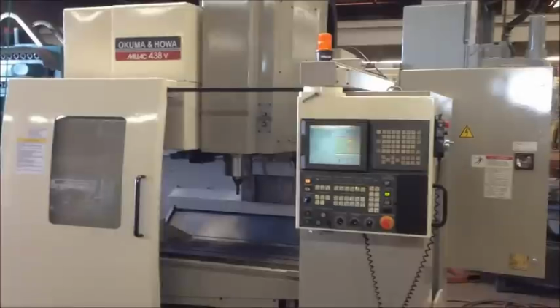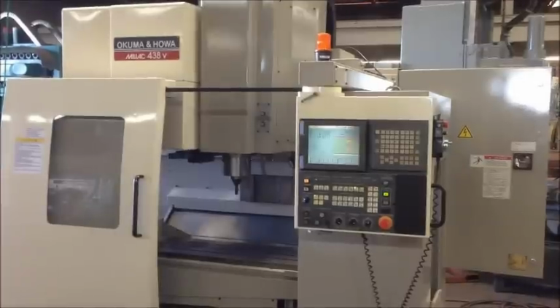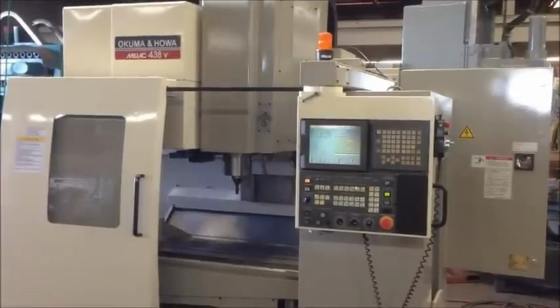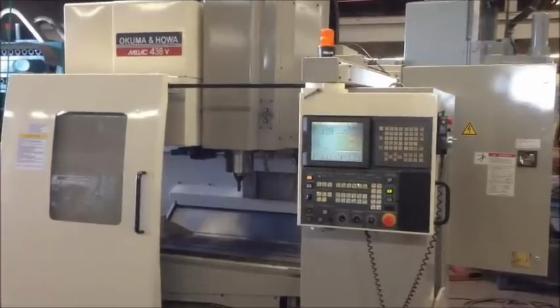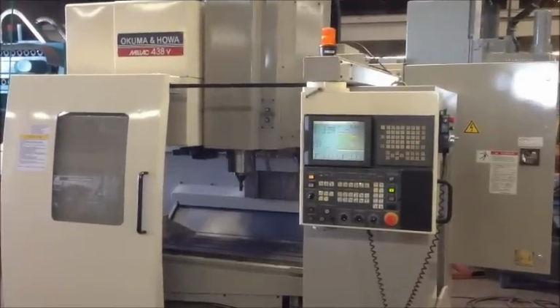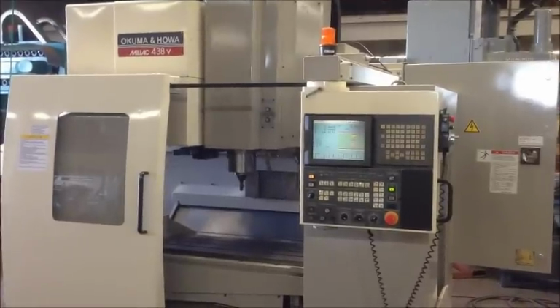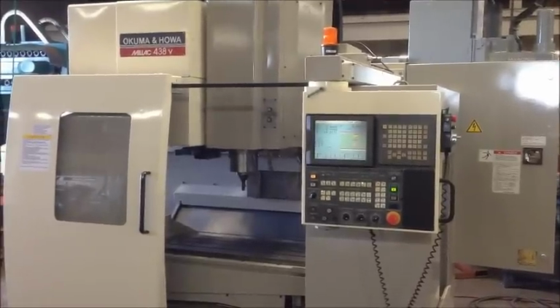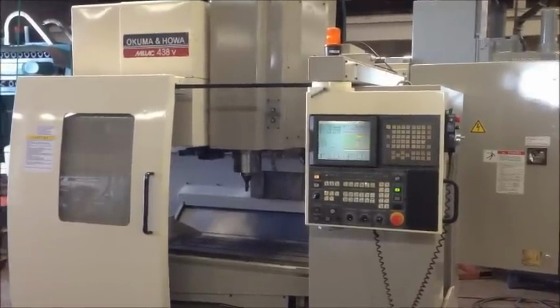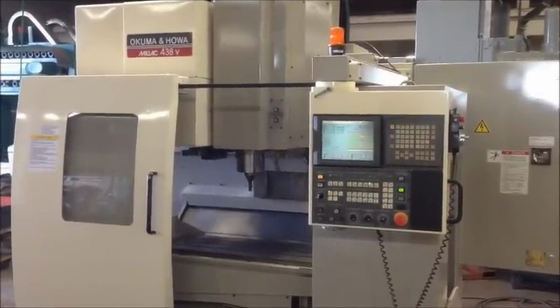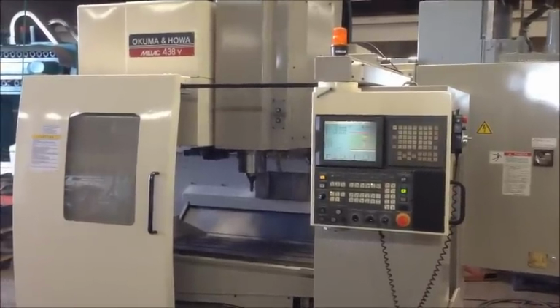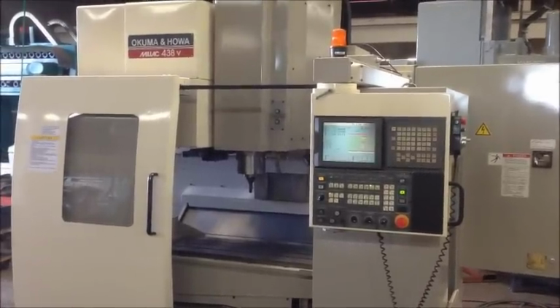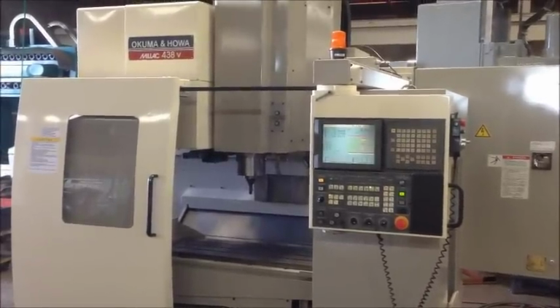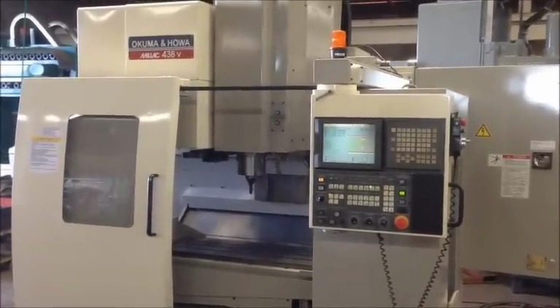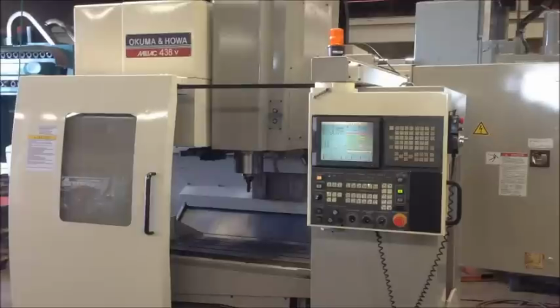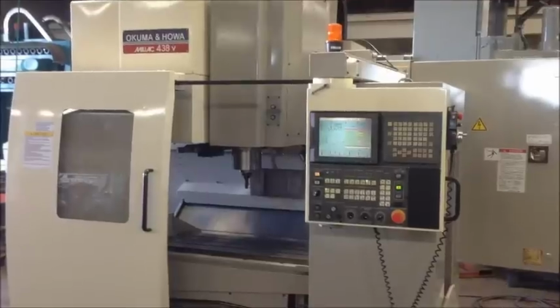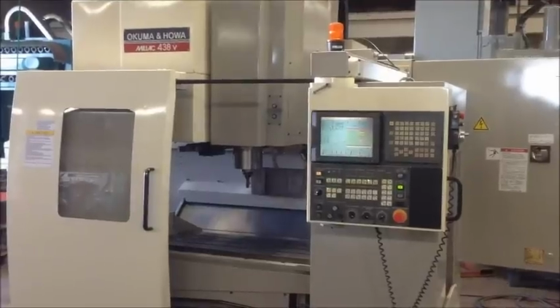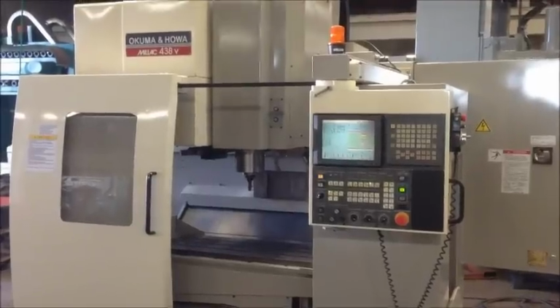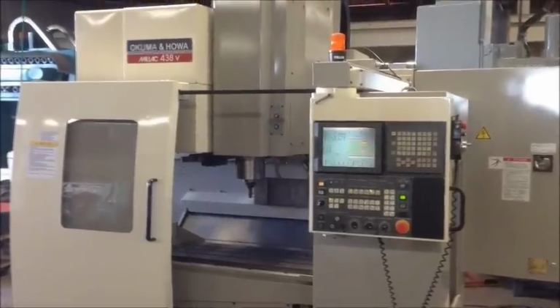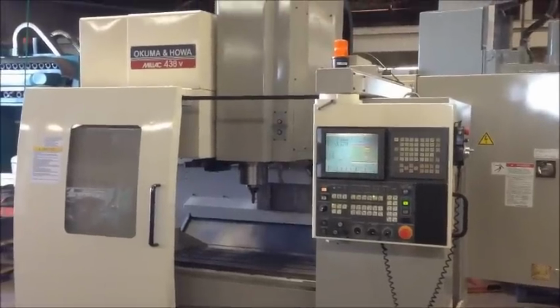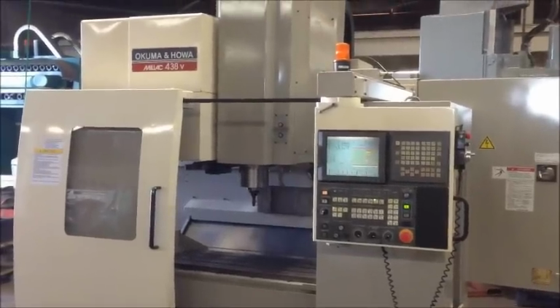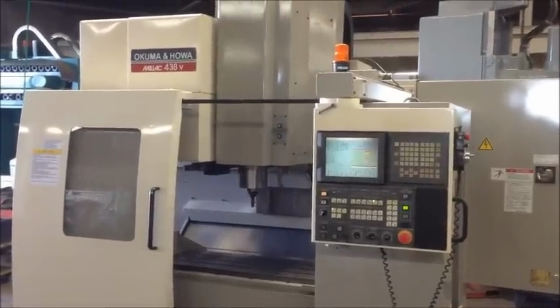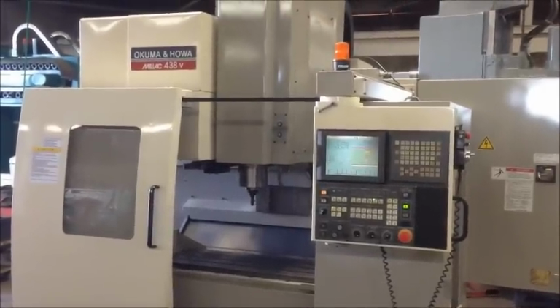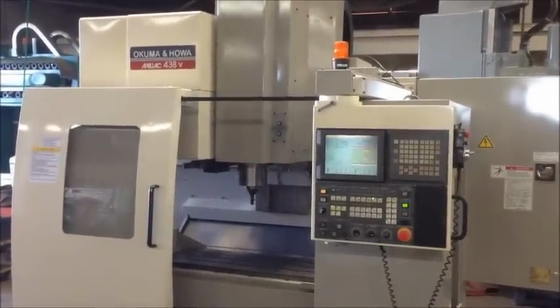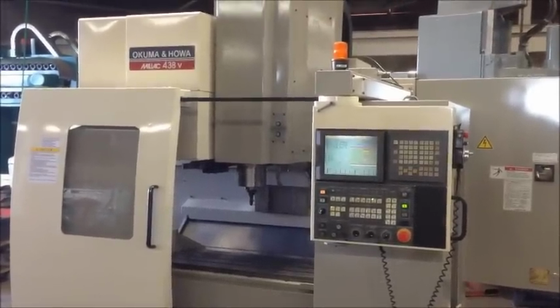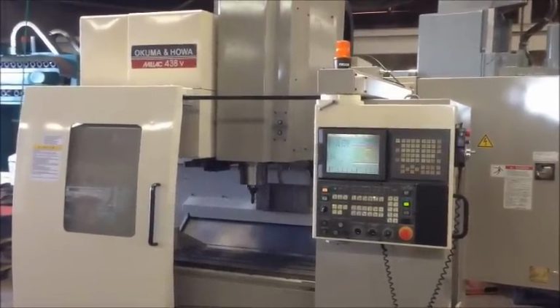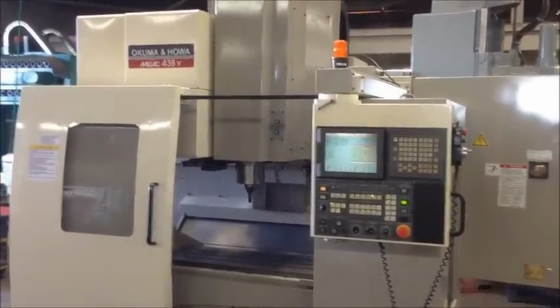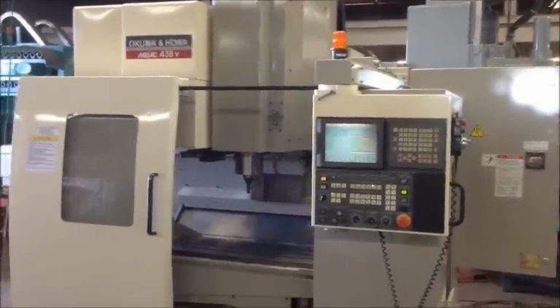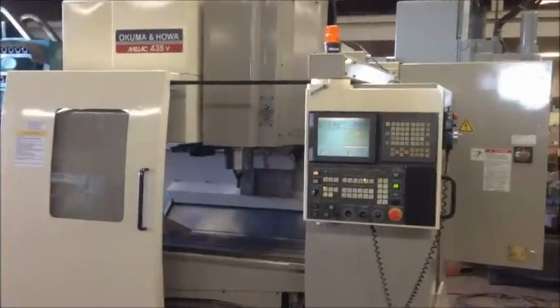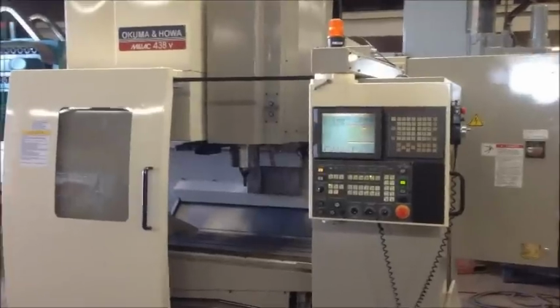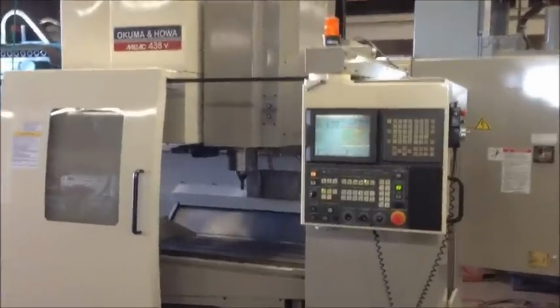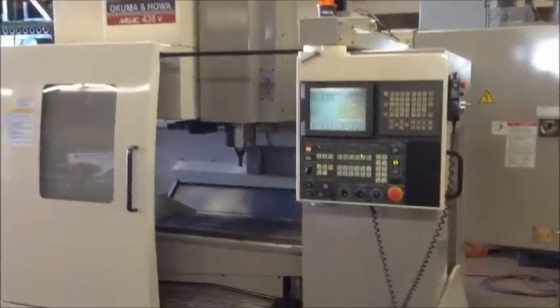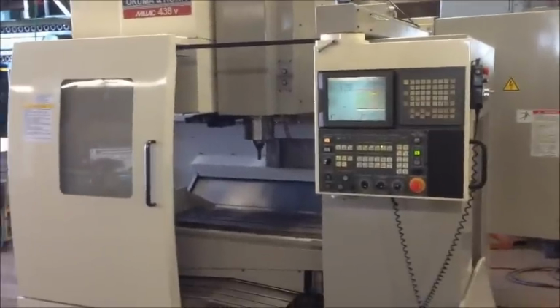The machine is wired and ready to use a 4-axis rotary table, but we do not have one available for it. So it's ready to use — plug and play. All you need is a rotary table and you have a full 4-axis machine.